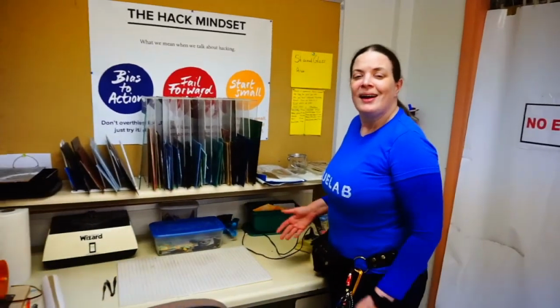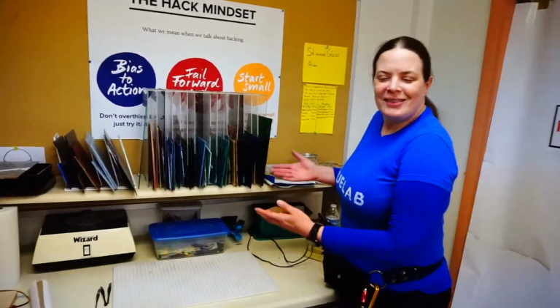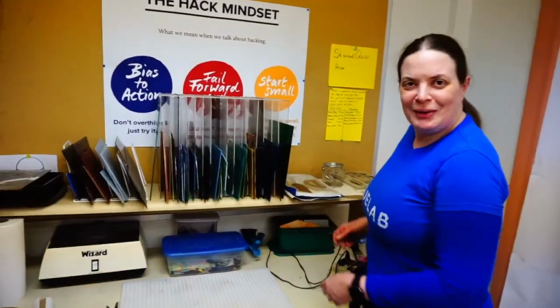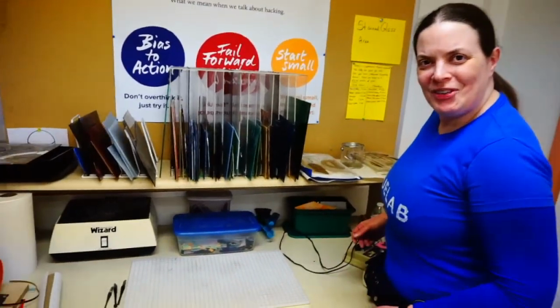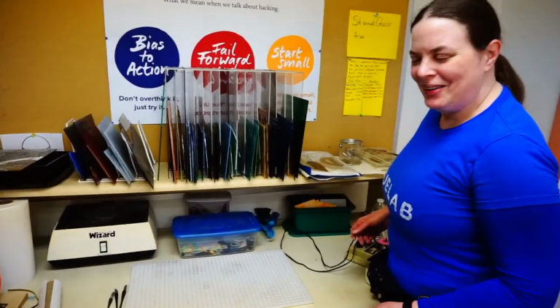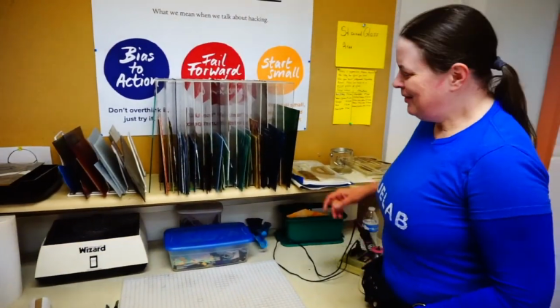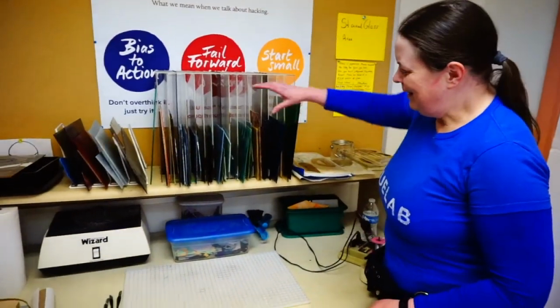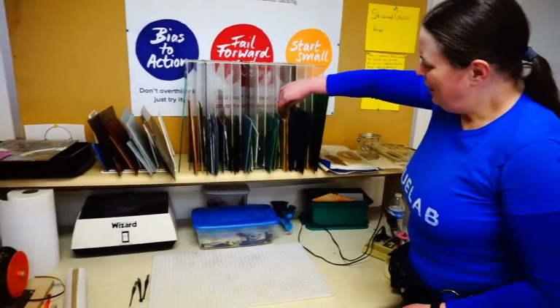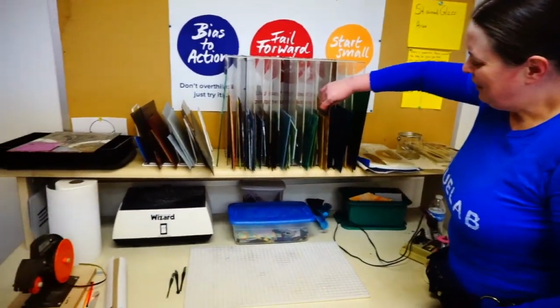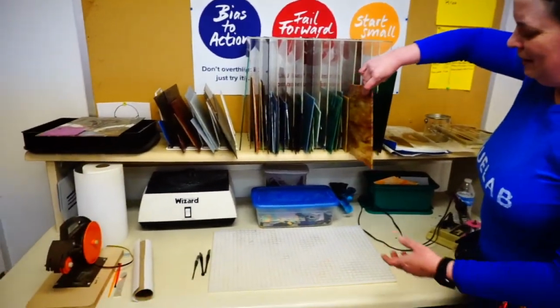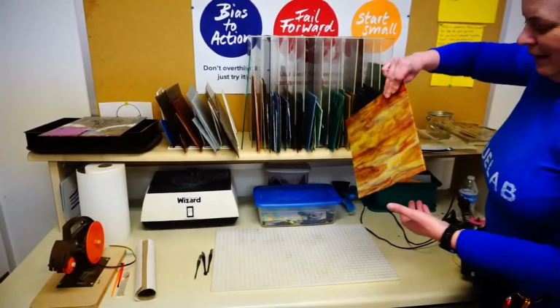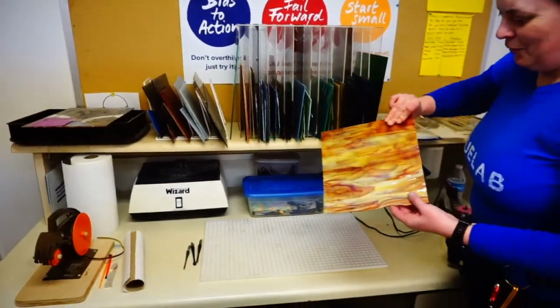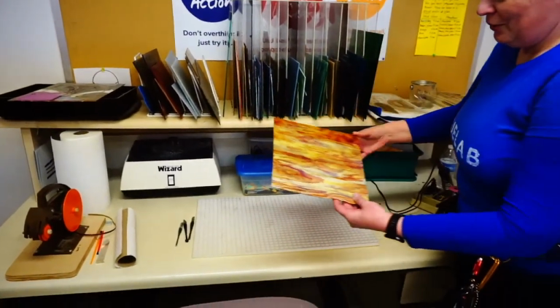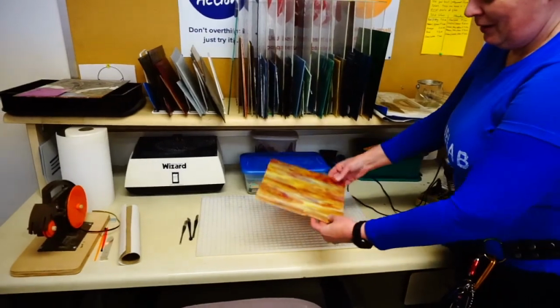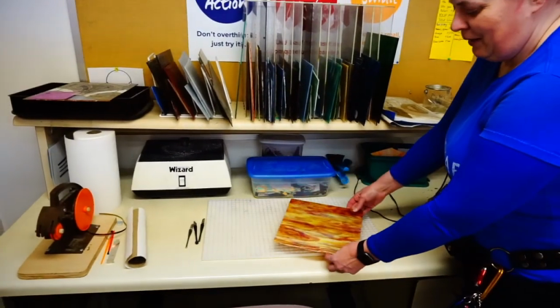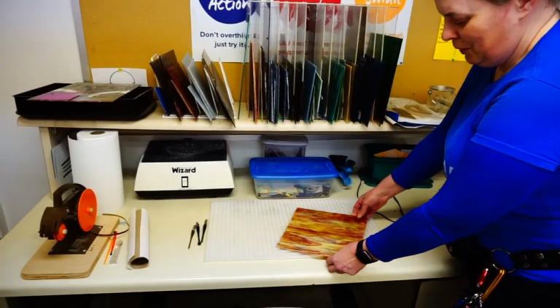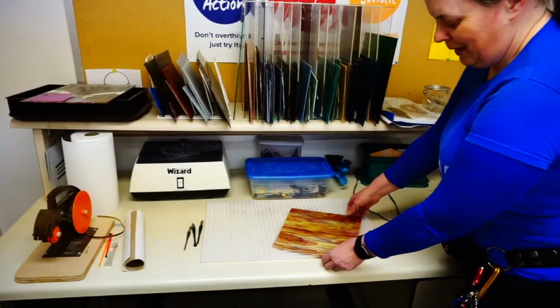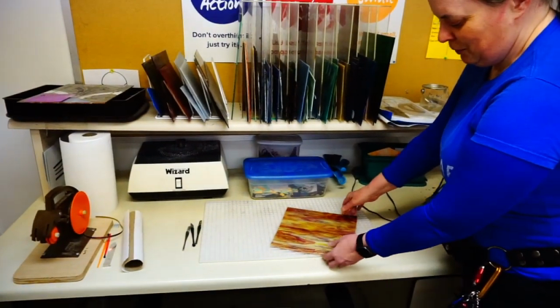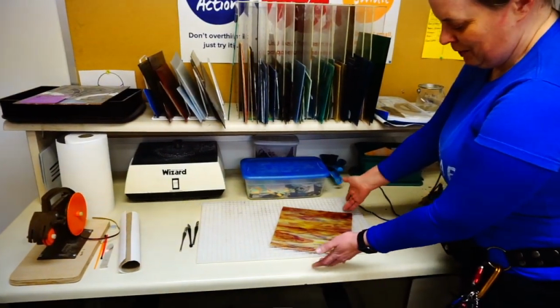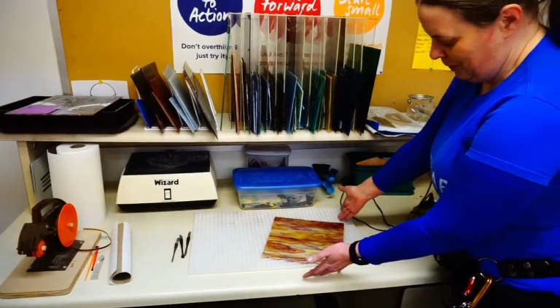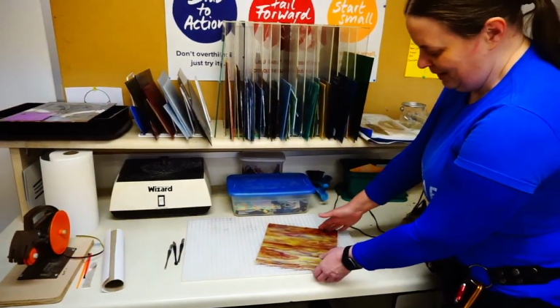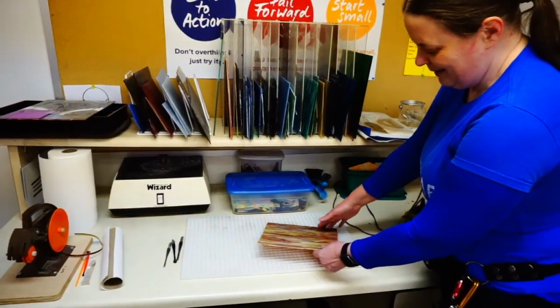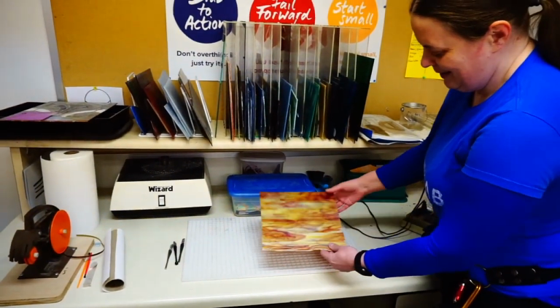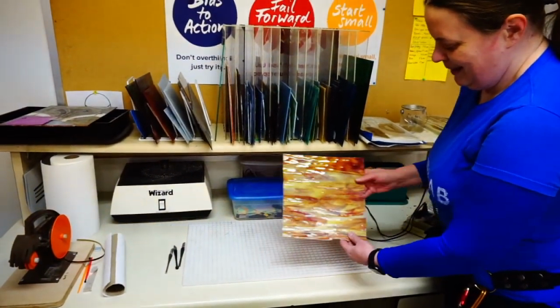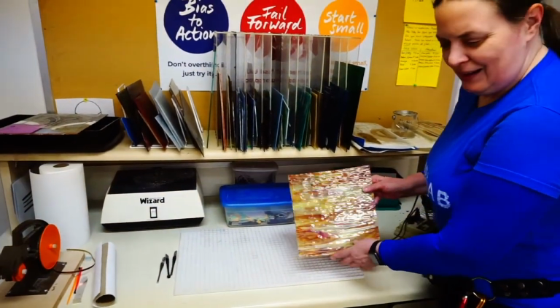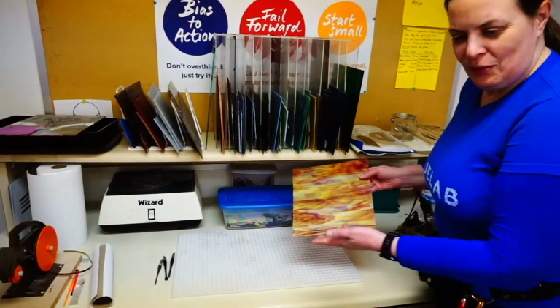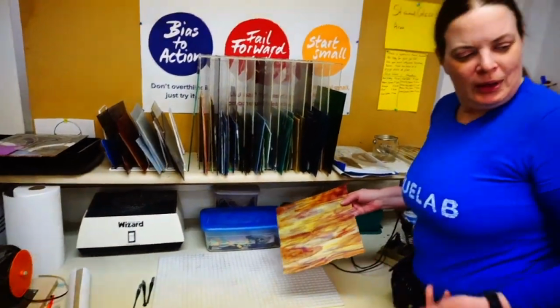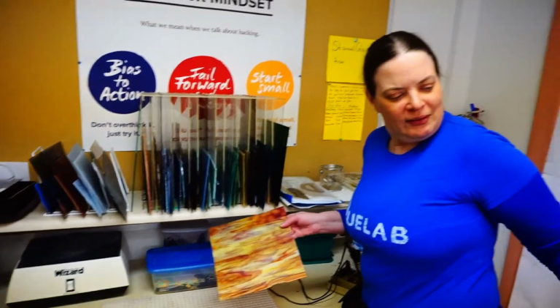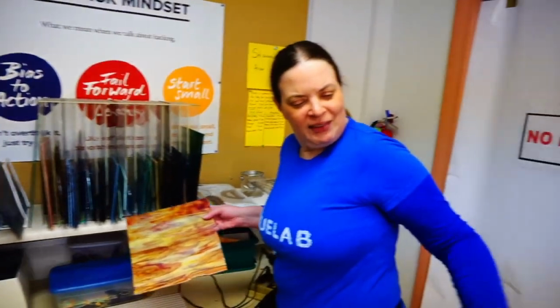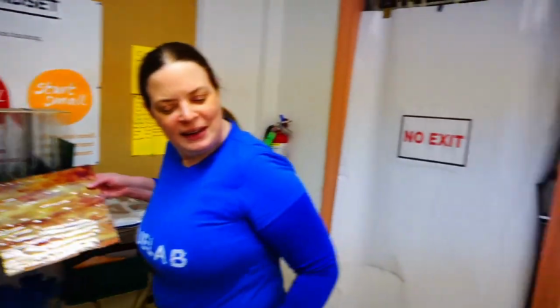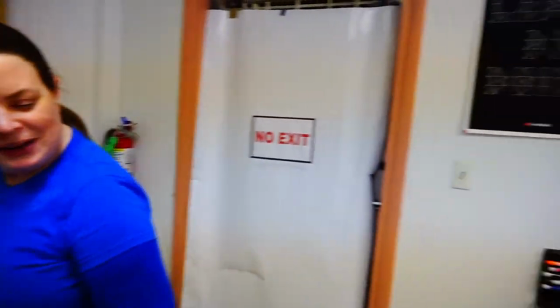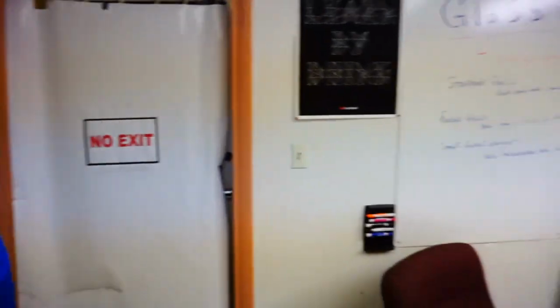This is QLab's stained glass area where you can set glass for either stained glass work, glass mosaic, or other projects. In this room, we also have a handy meeting table.